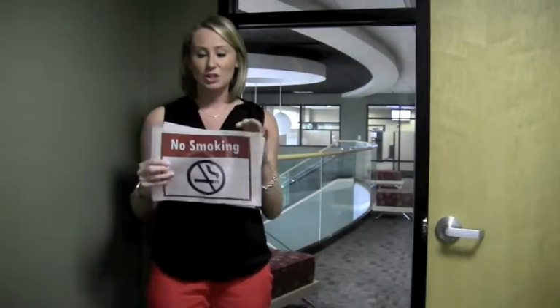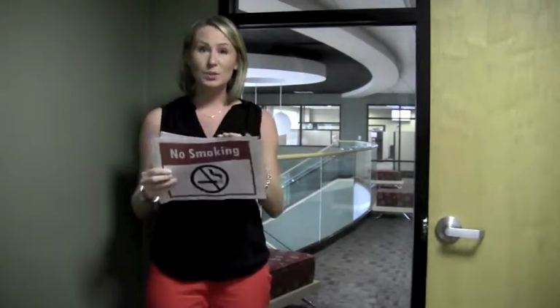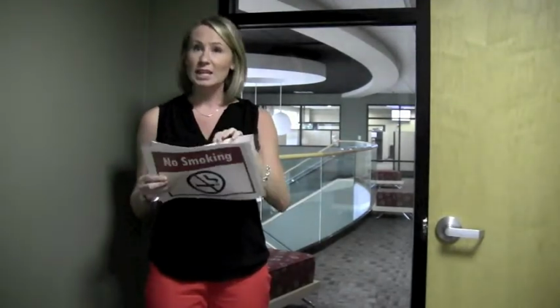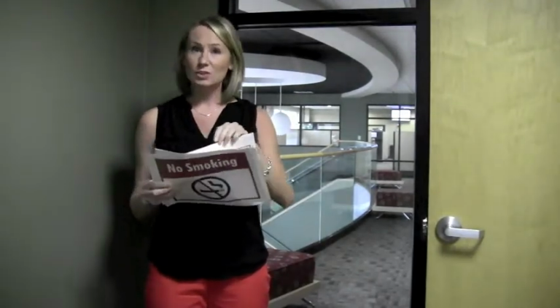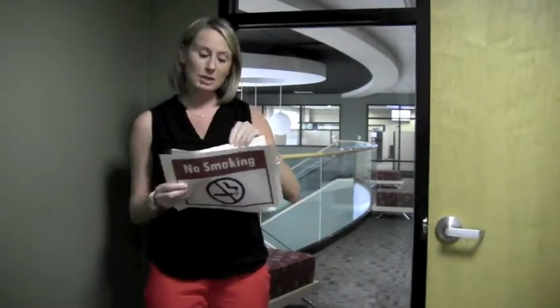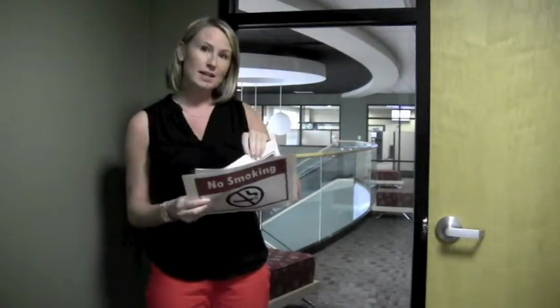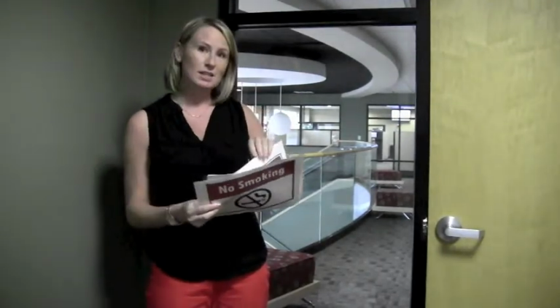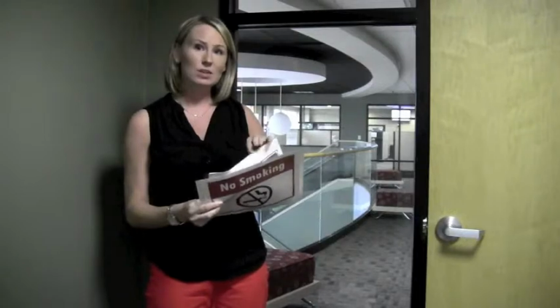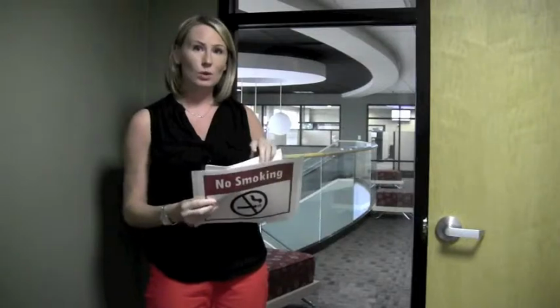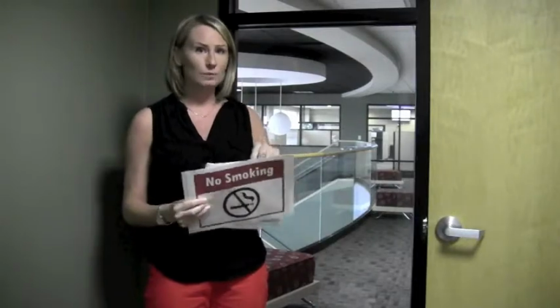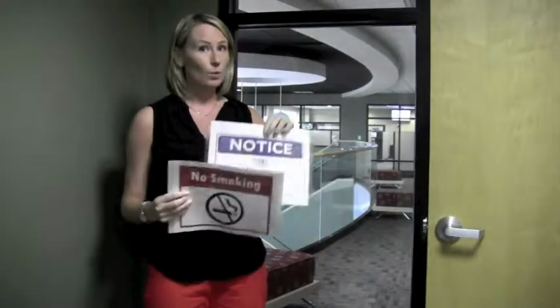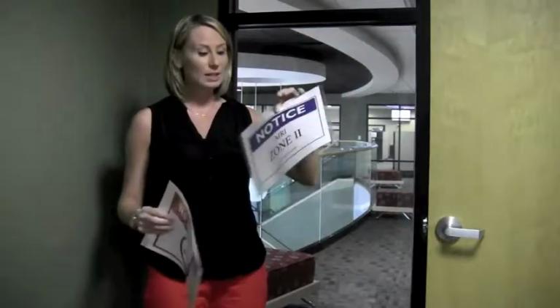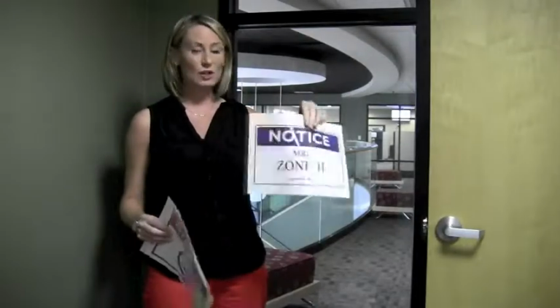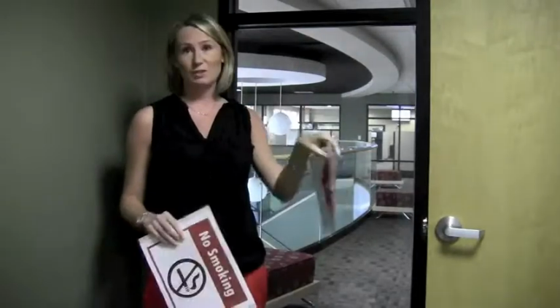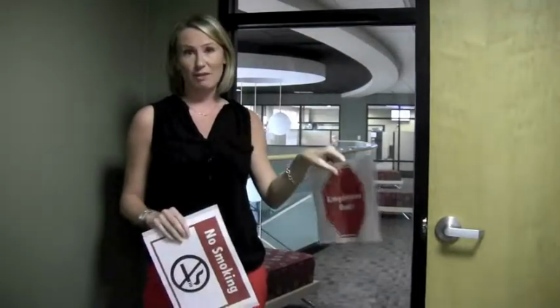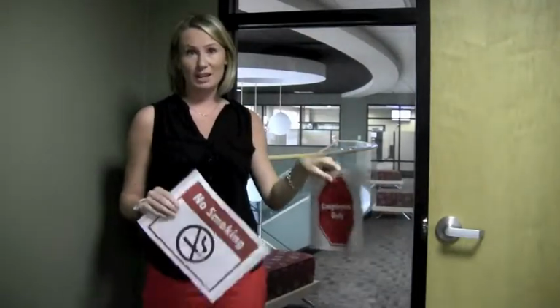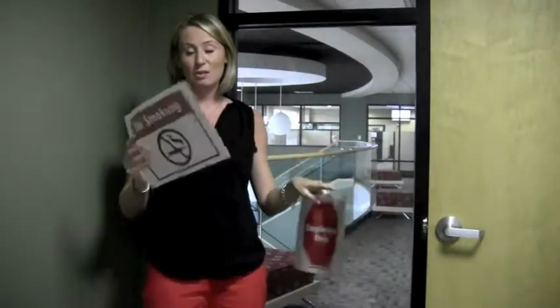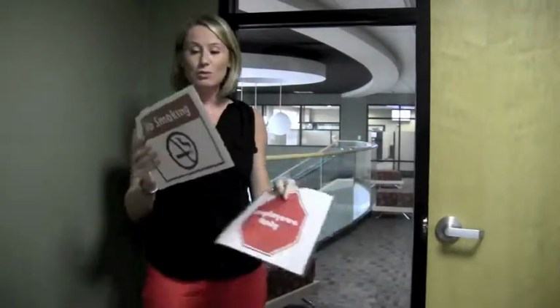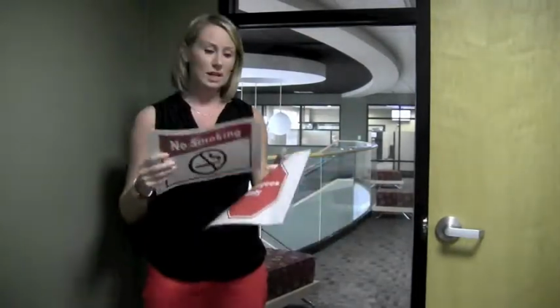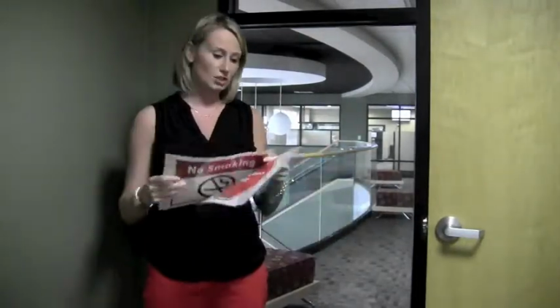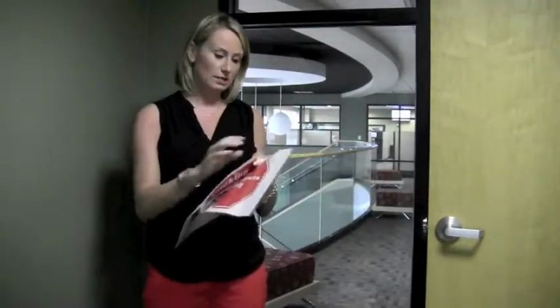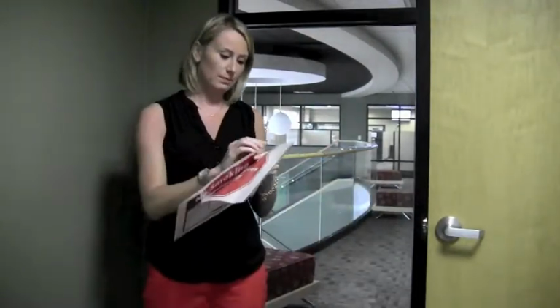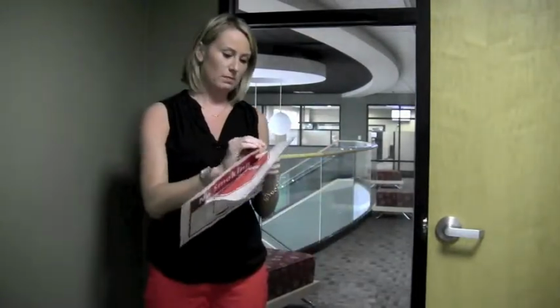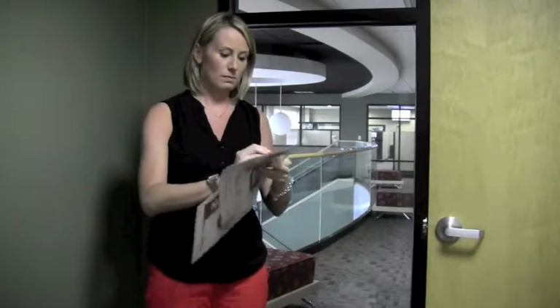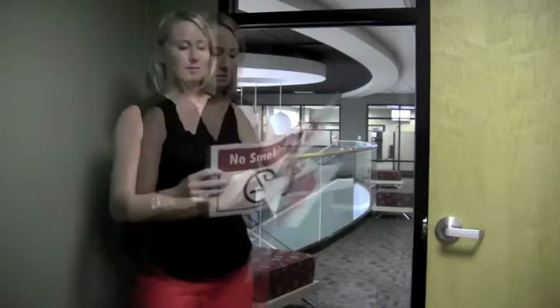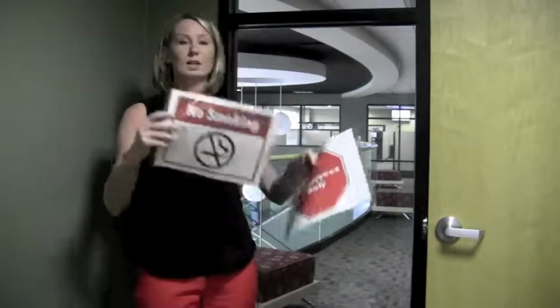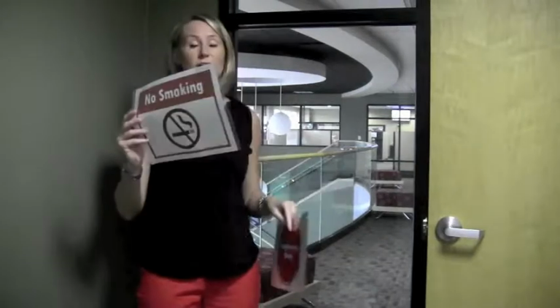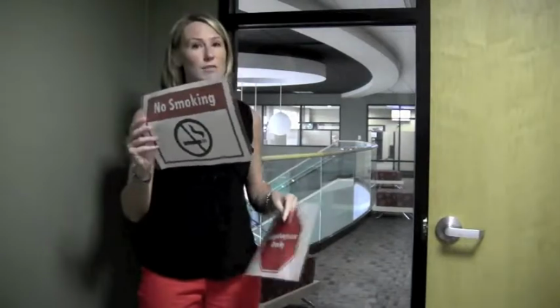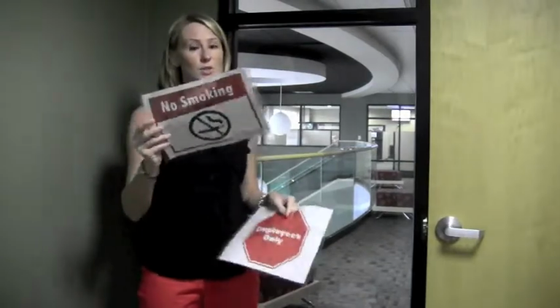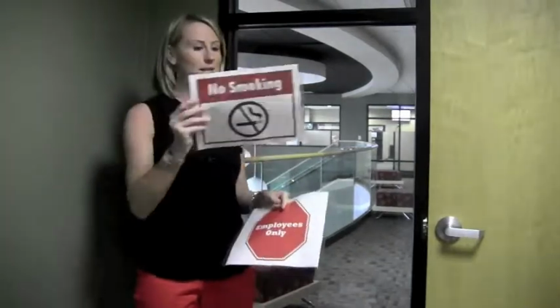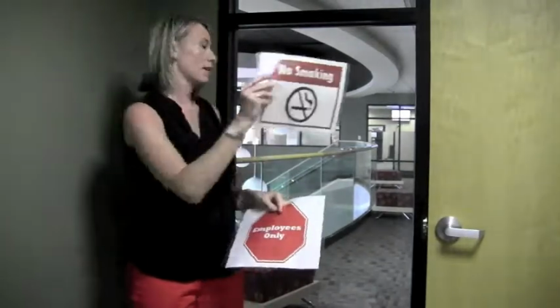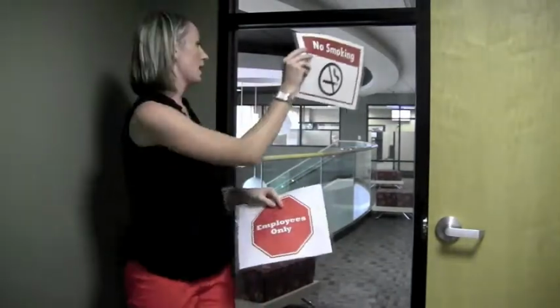To use, insert your printed messages into the holder, one in each direction of traffic, and remove the protective sheet. Next, all you have to do is press it onto the glass.